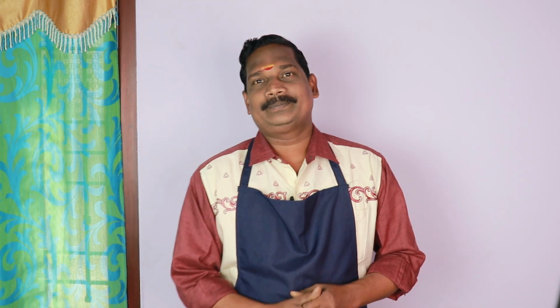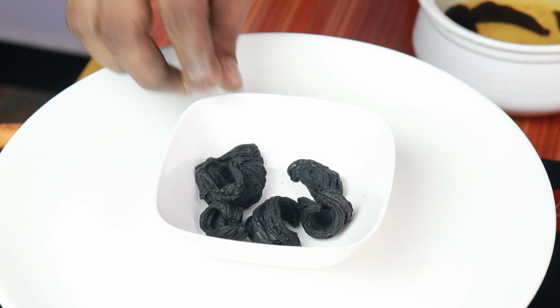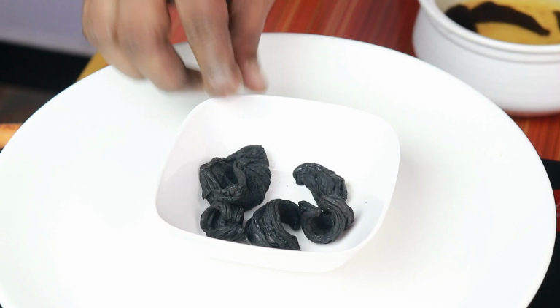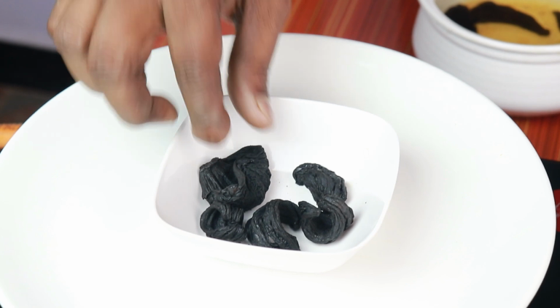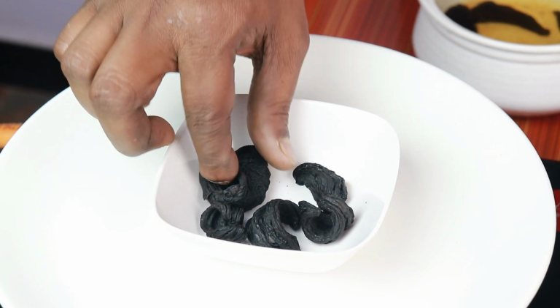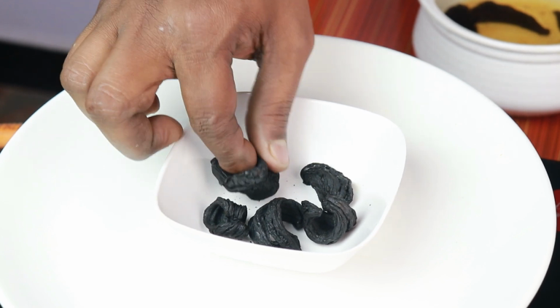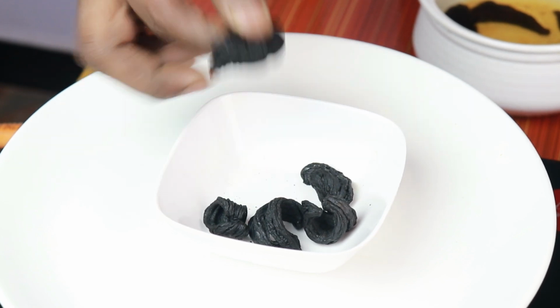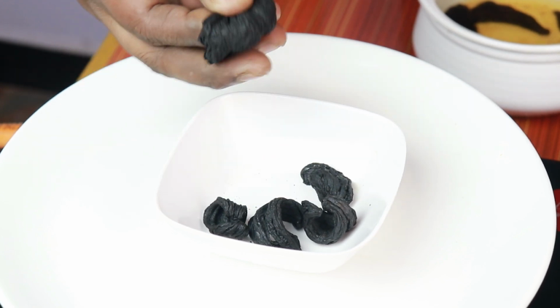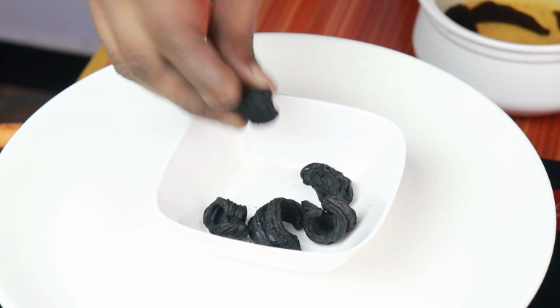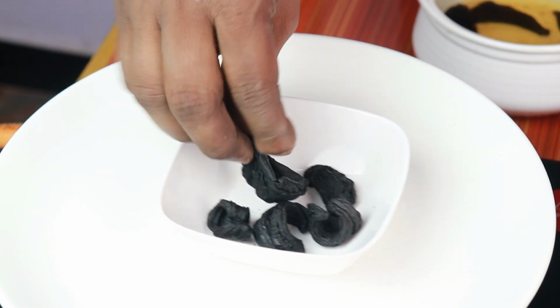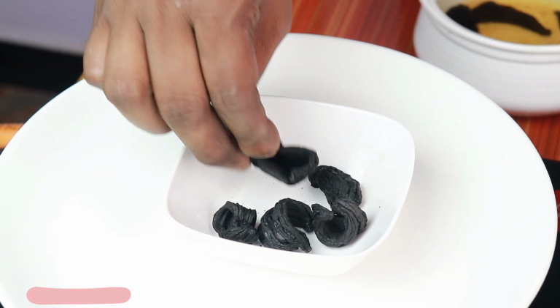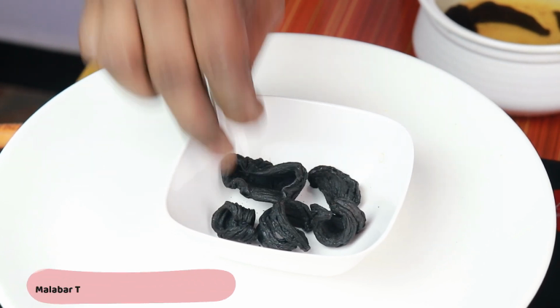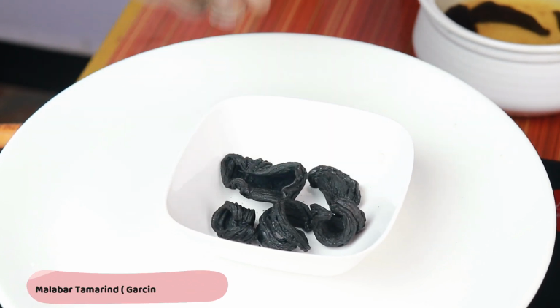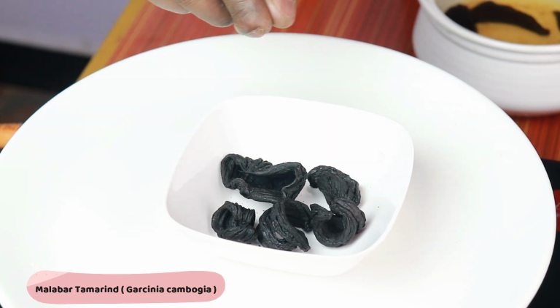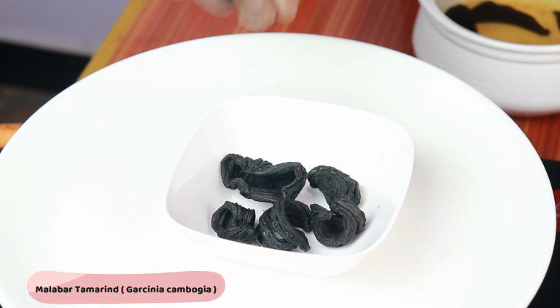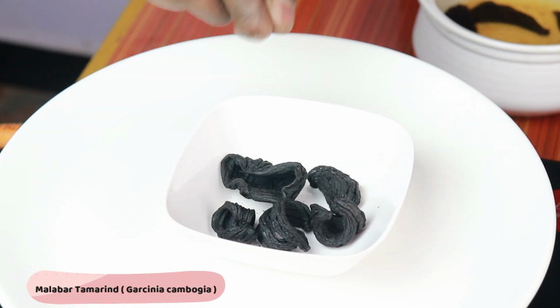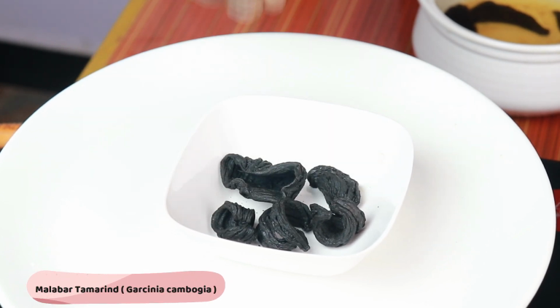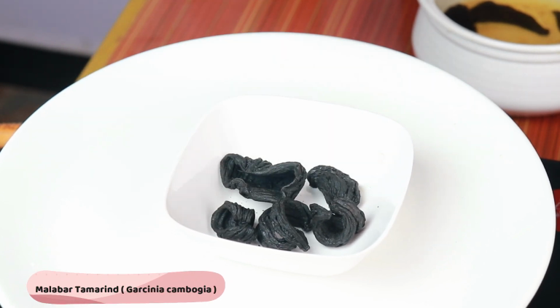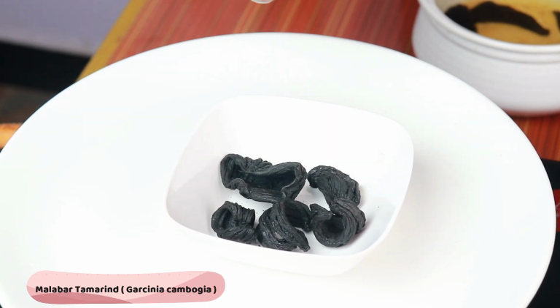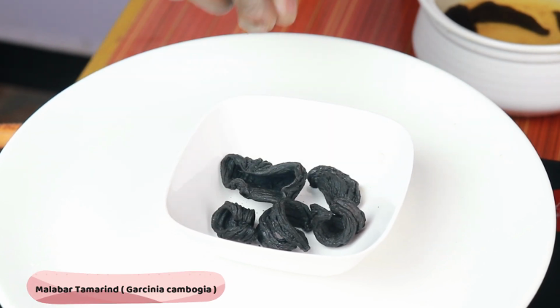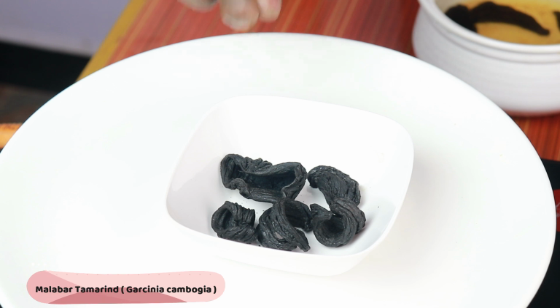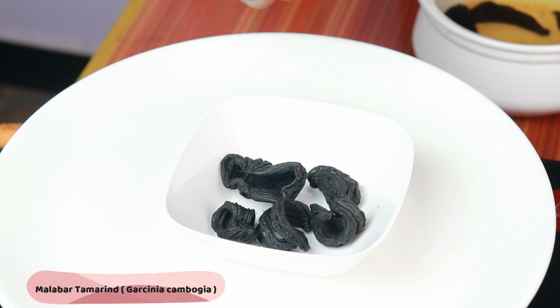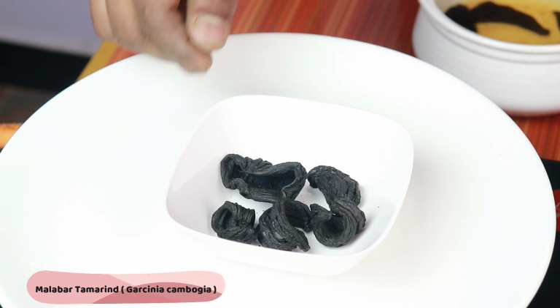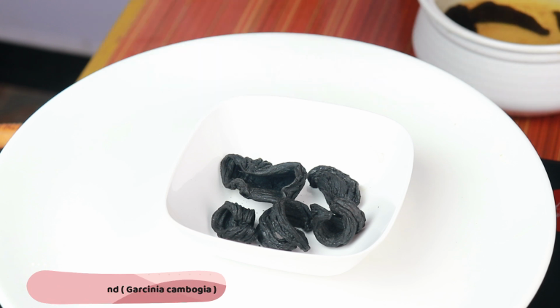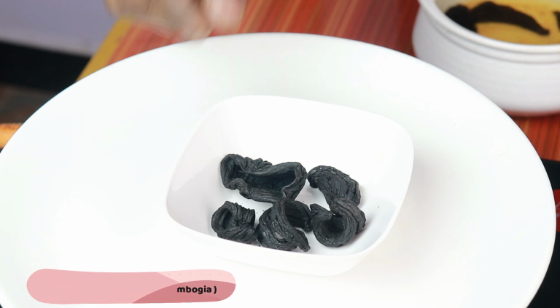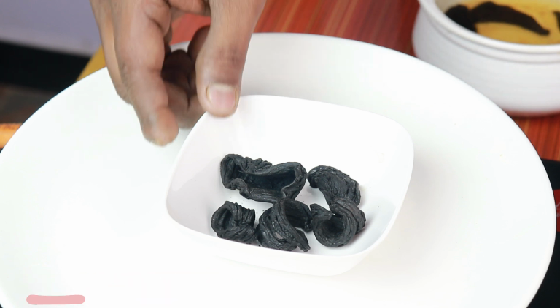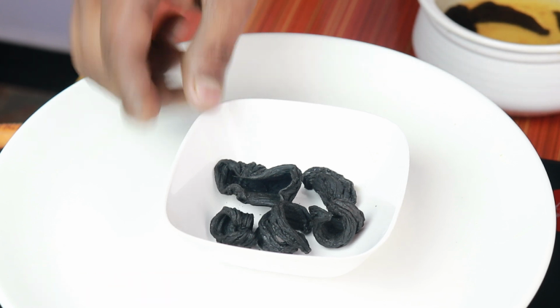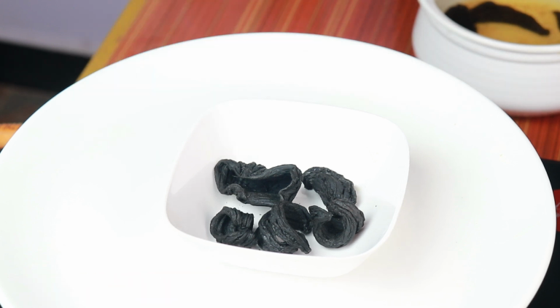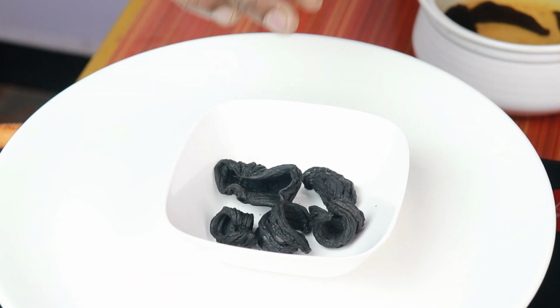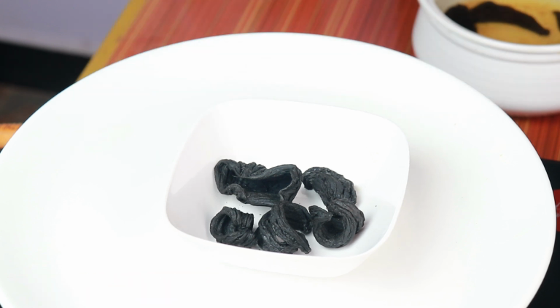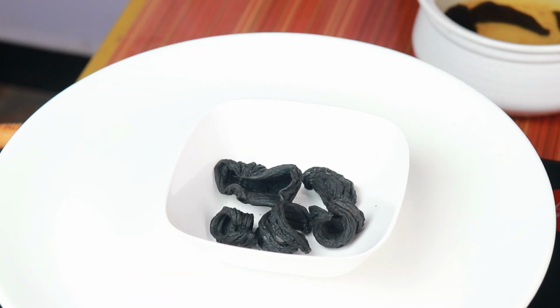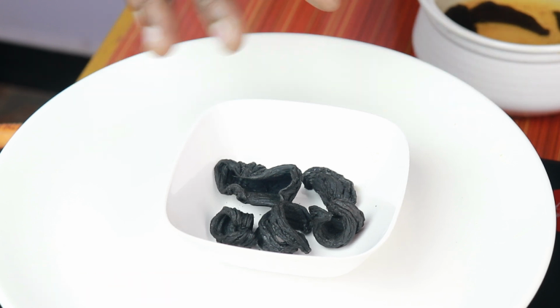This is the recipe for a small bowl. I think it's very good.